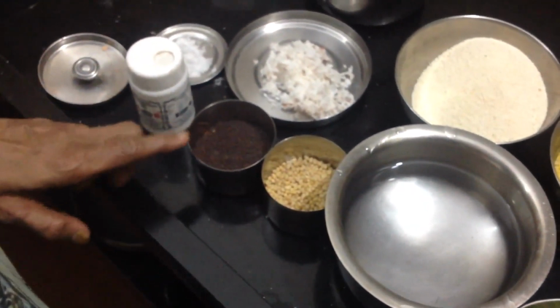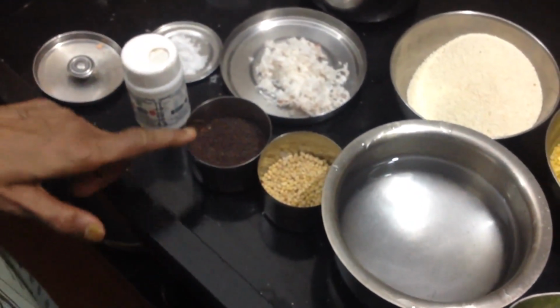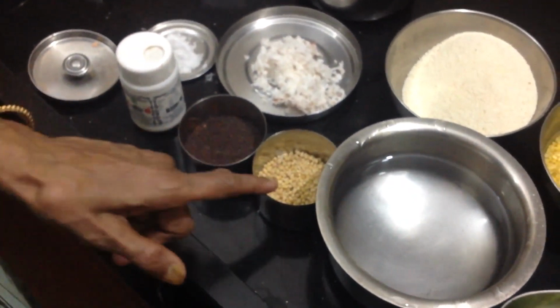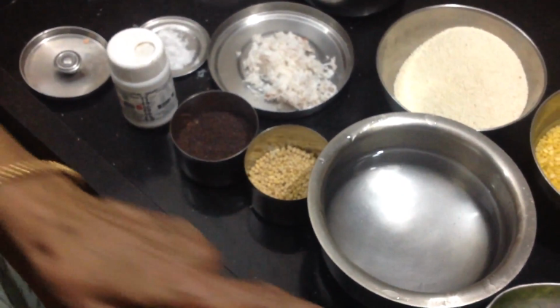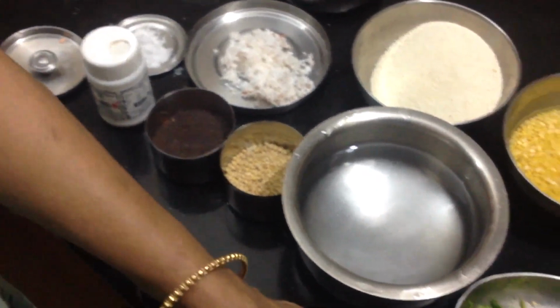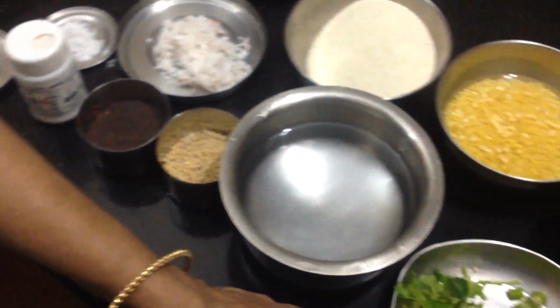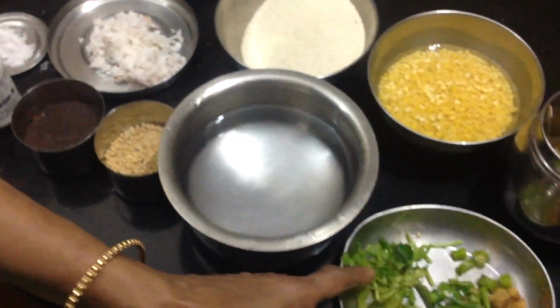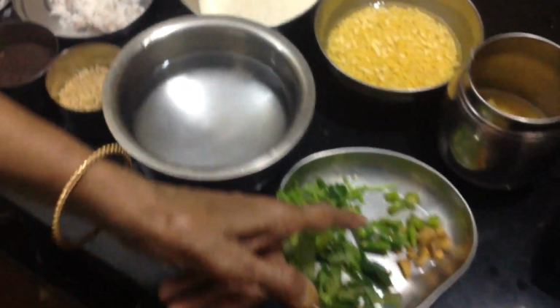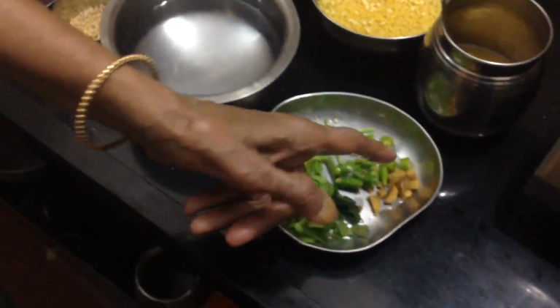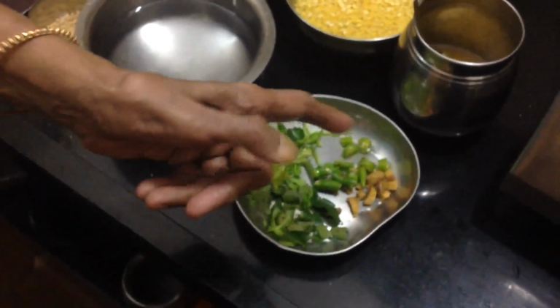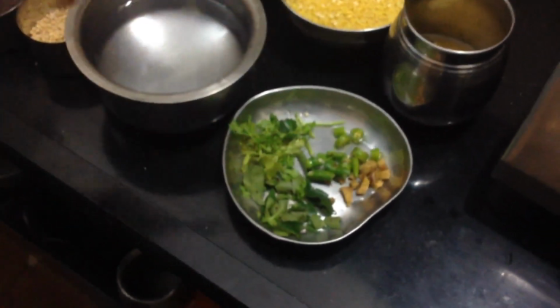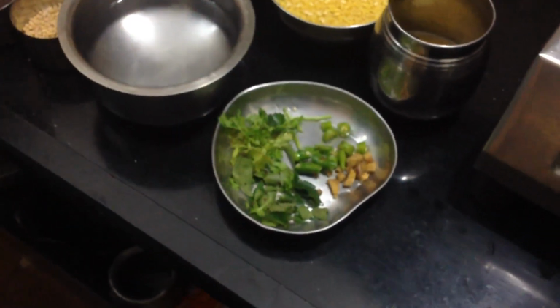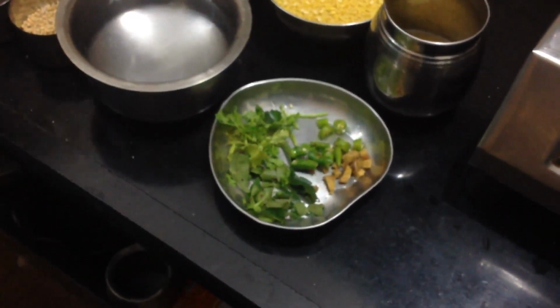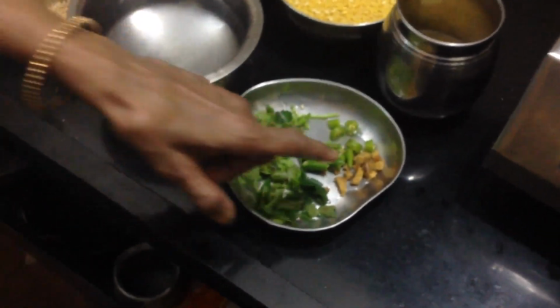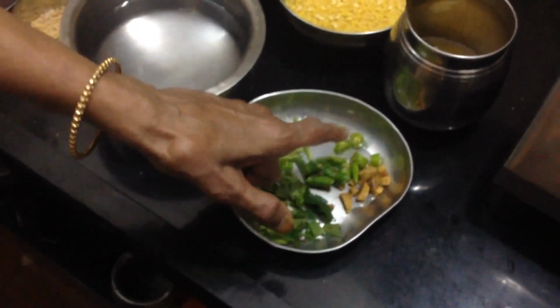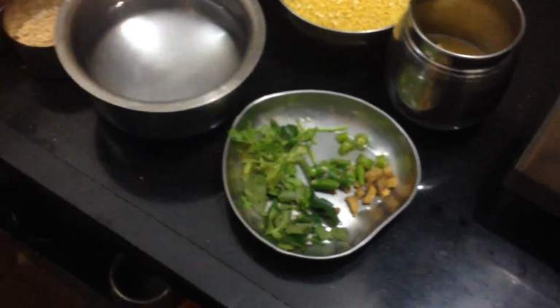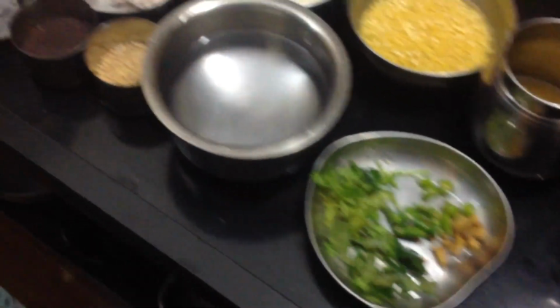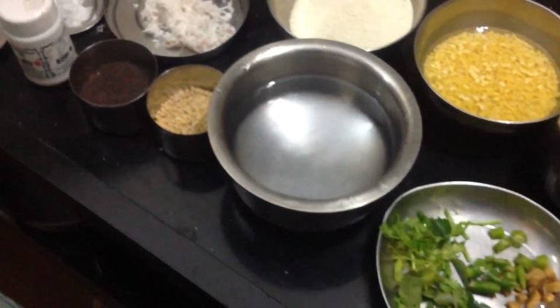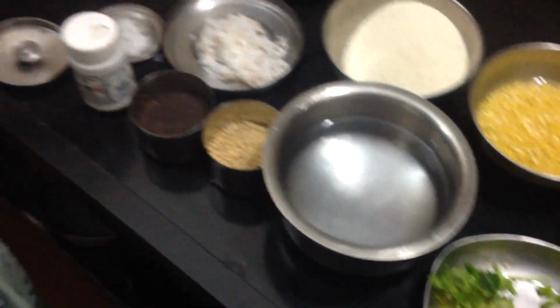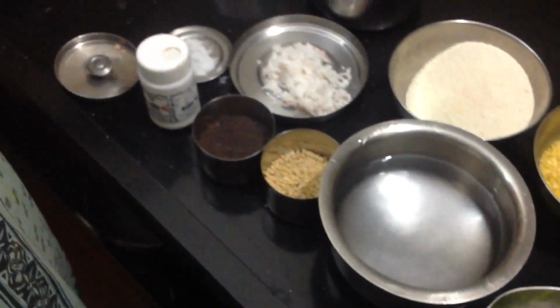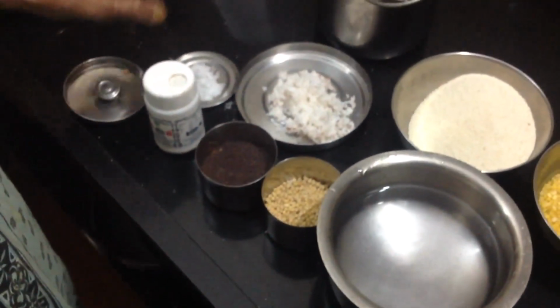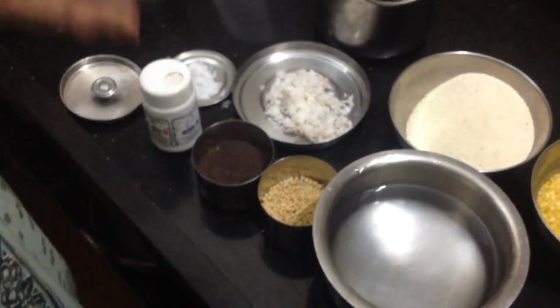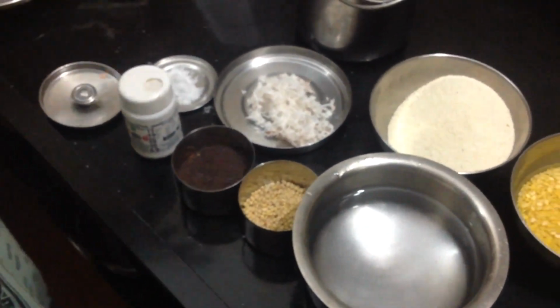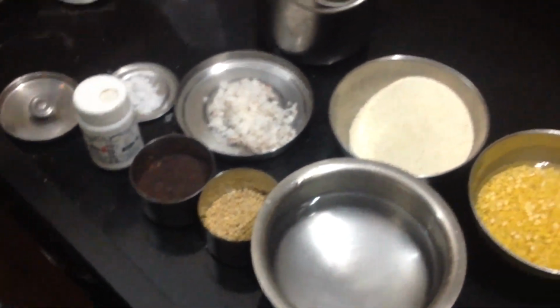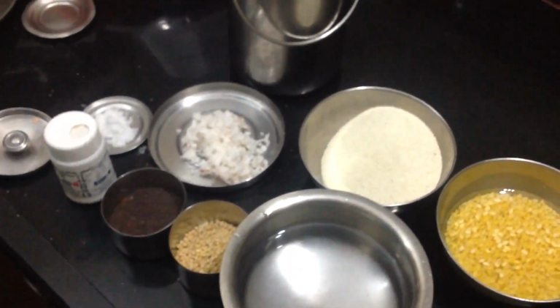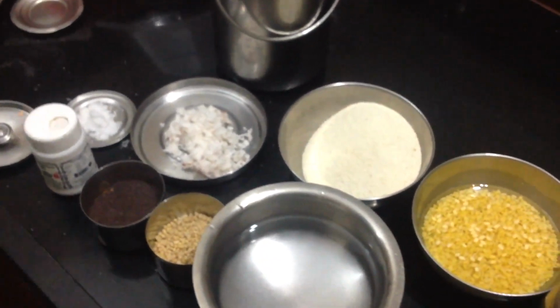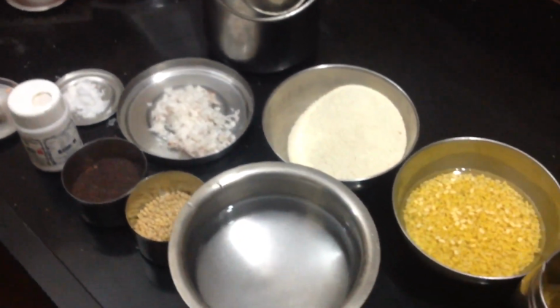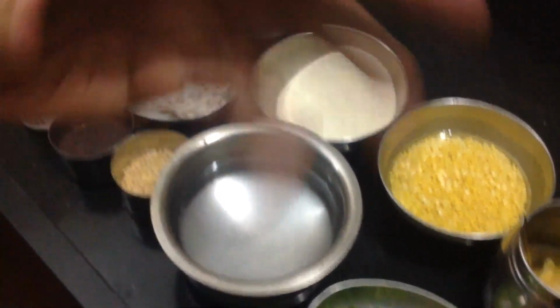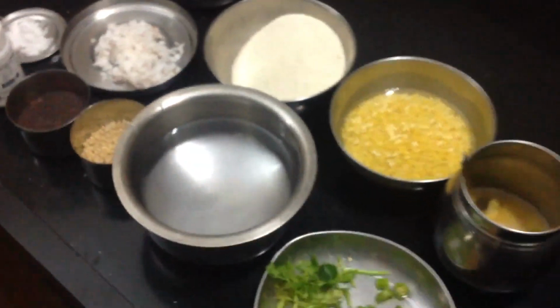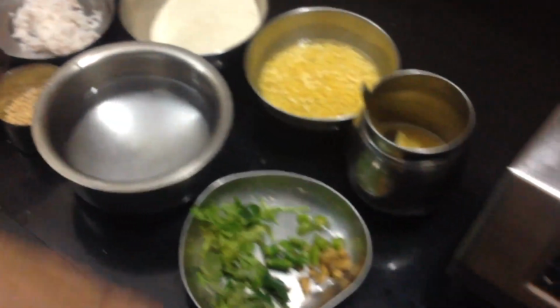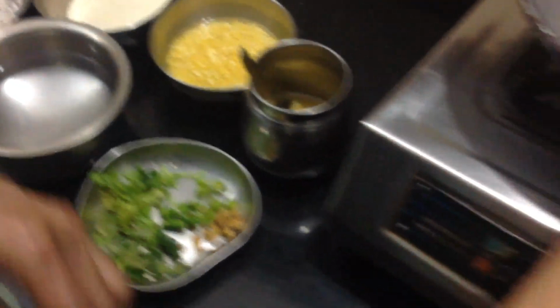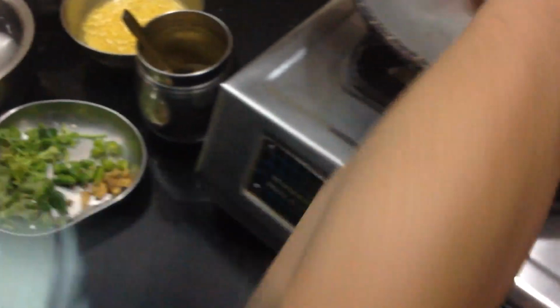I am eating rice. I will try to make some of my fingers — a small side, a little bigger, a little bit of a bigger piece.